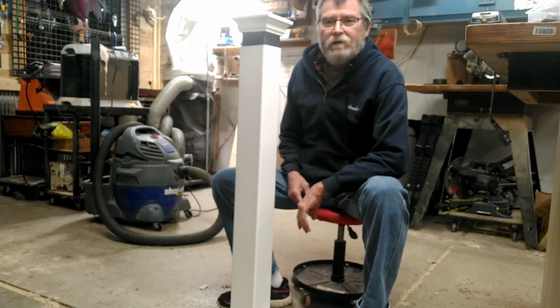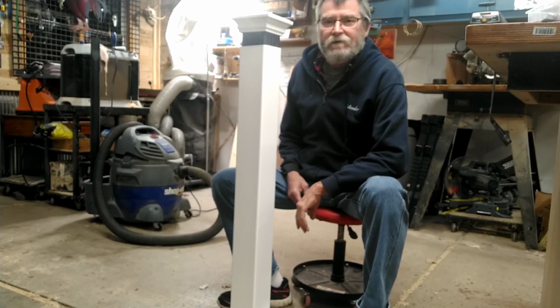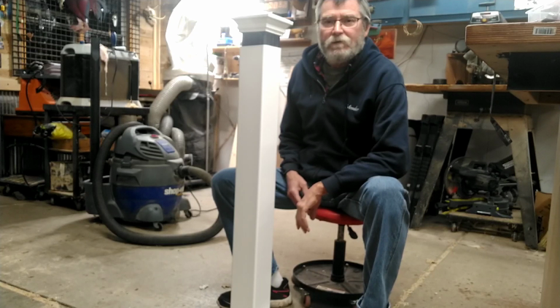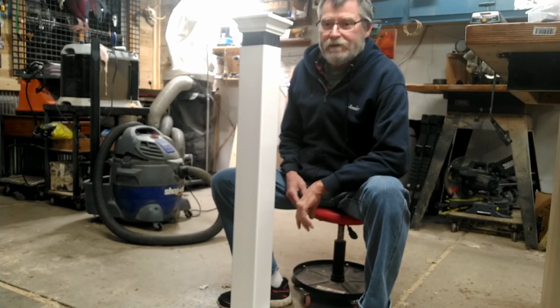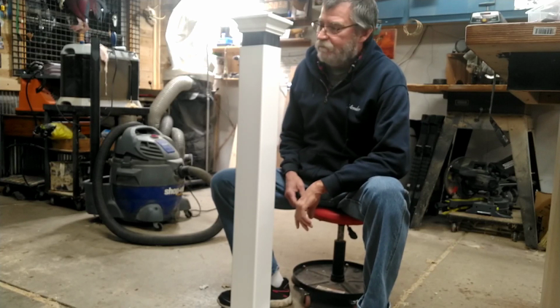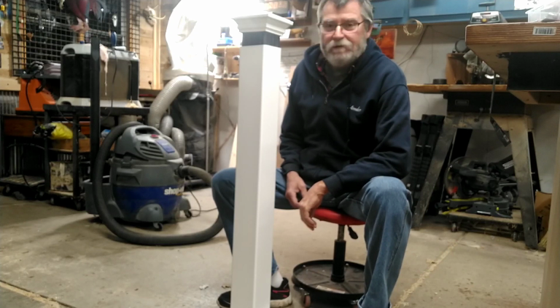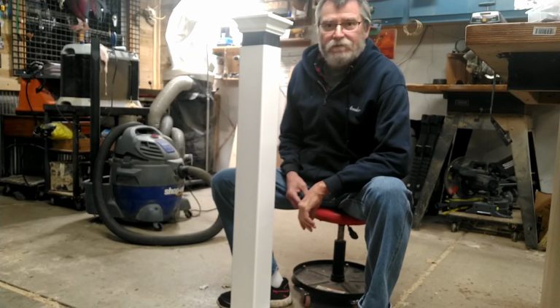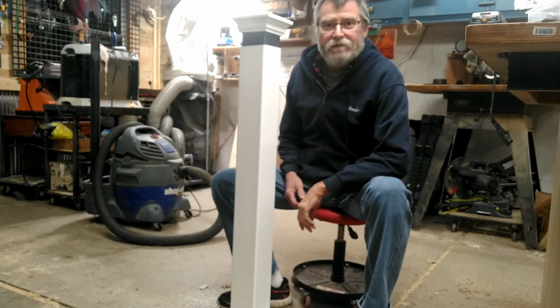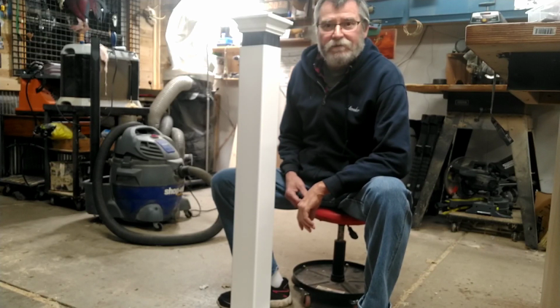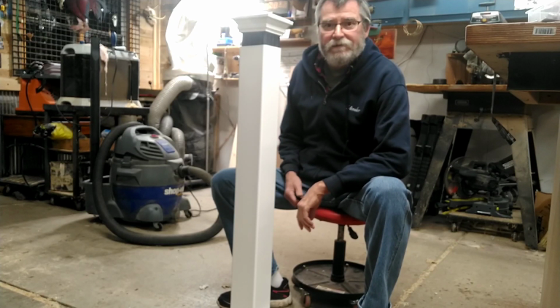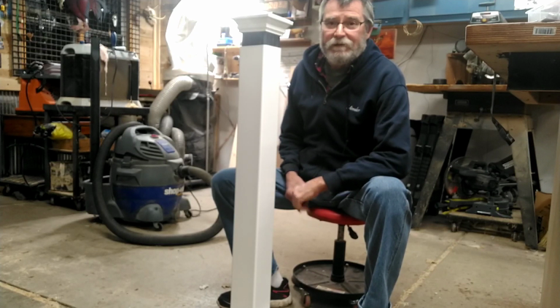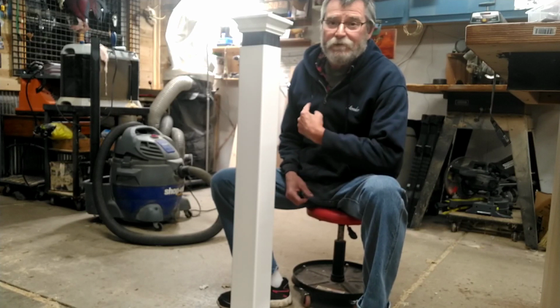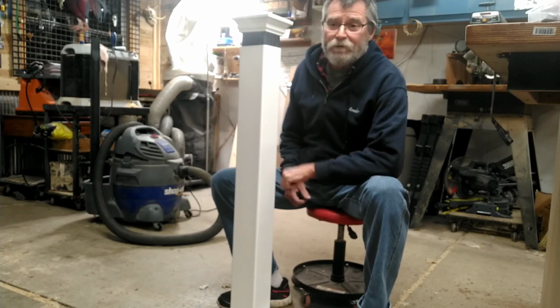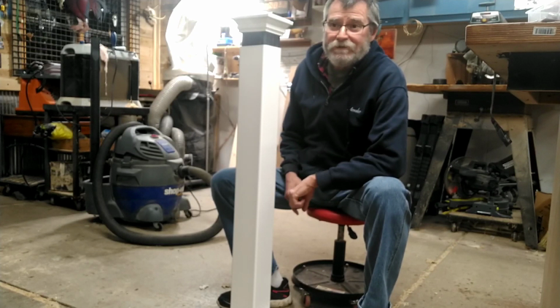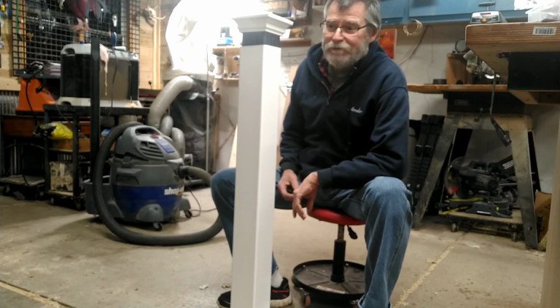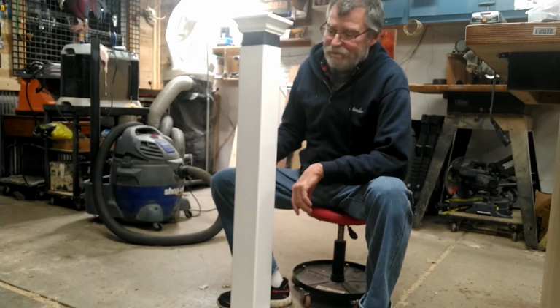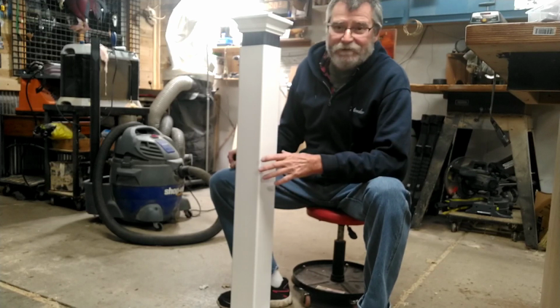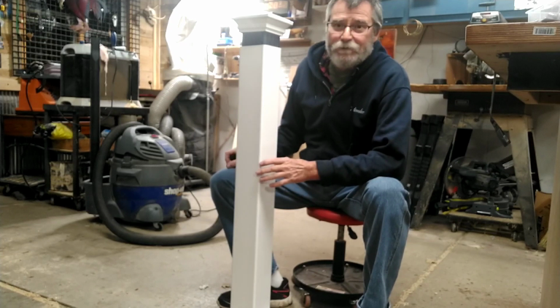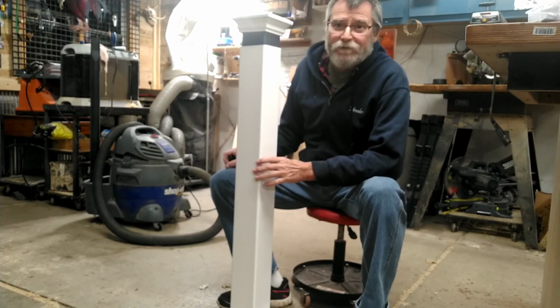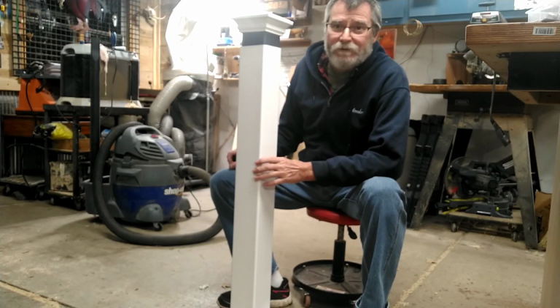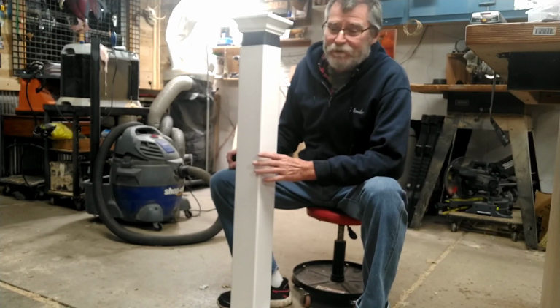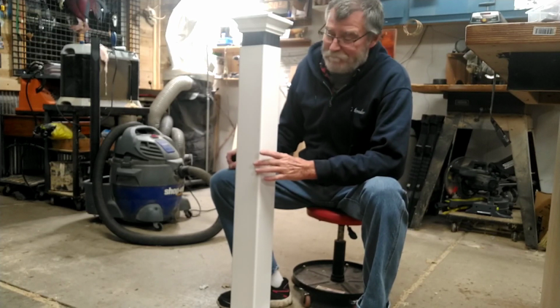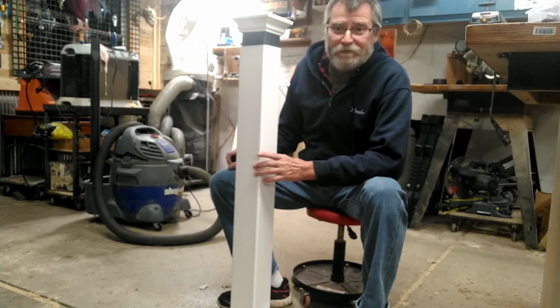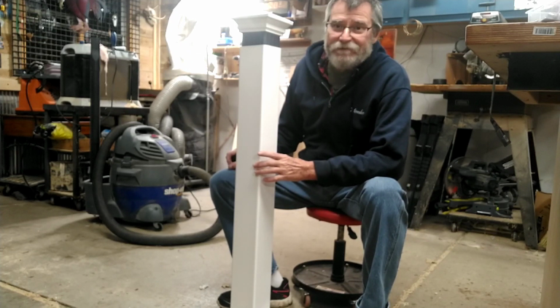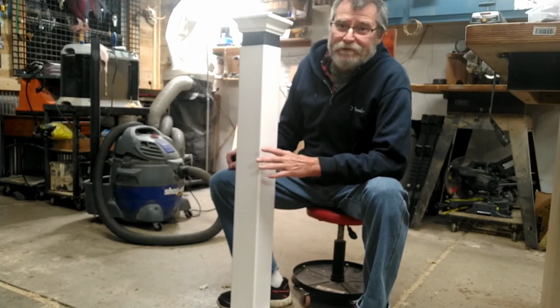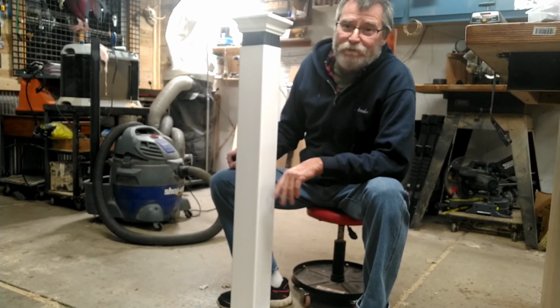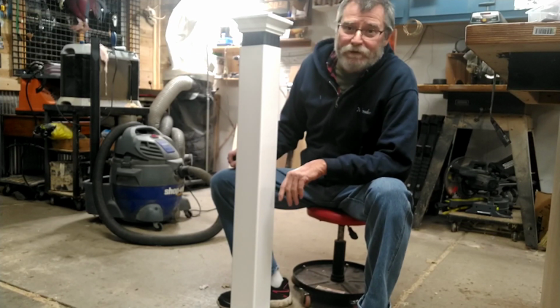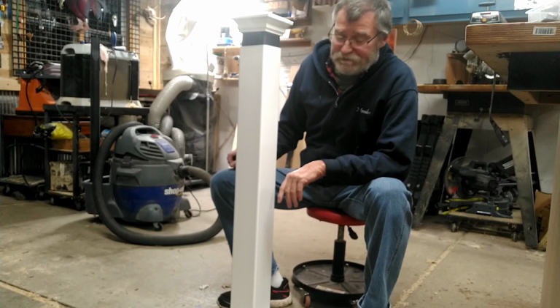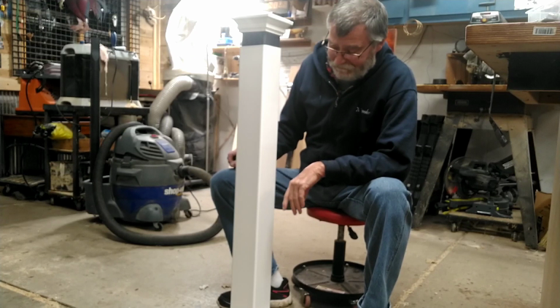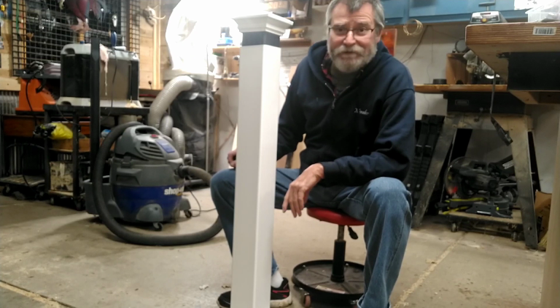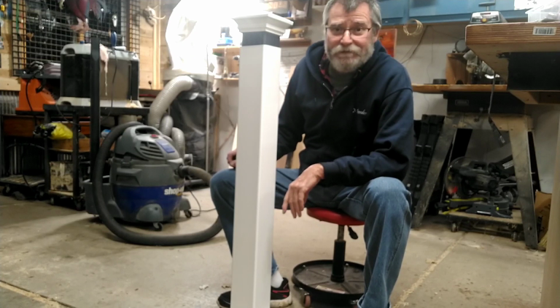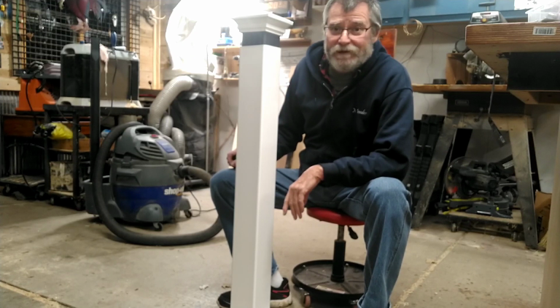Hey guys, welcome back. Today we're gonna be installing vinyl railings on my neighbor's porch. I normally don't like to do work for people anymore, but they need some railings before winter comes, so I've opted to do this job for them.